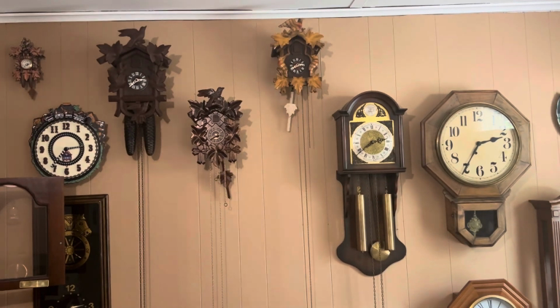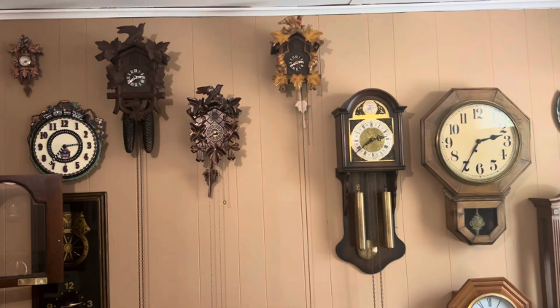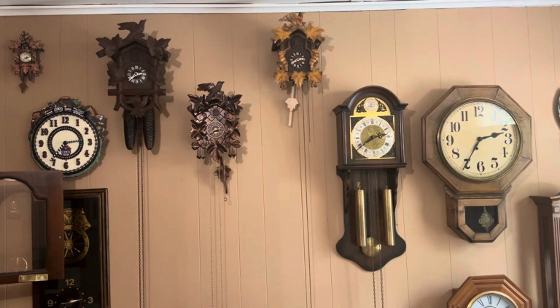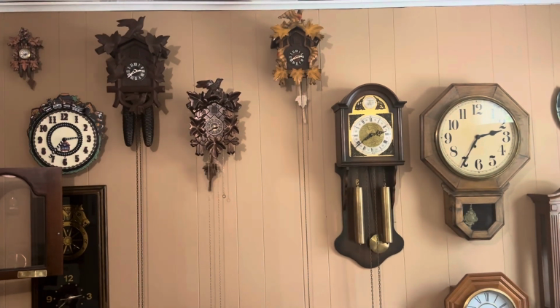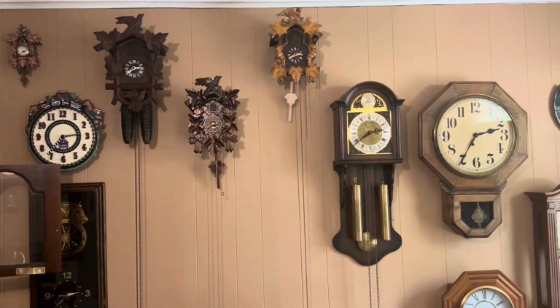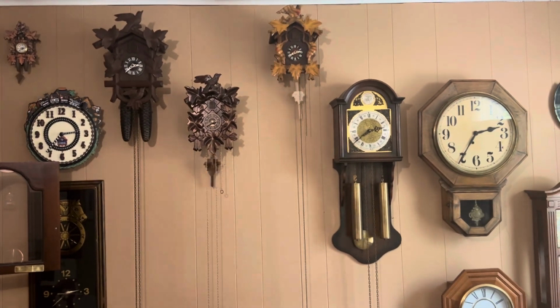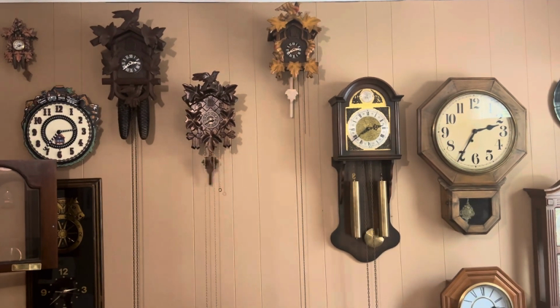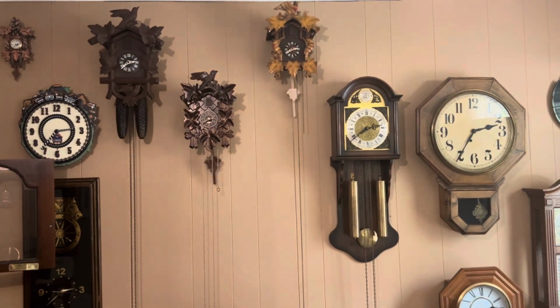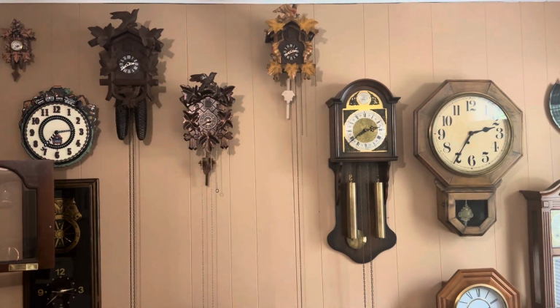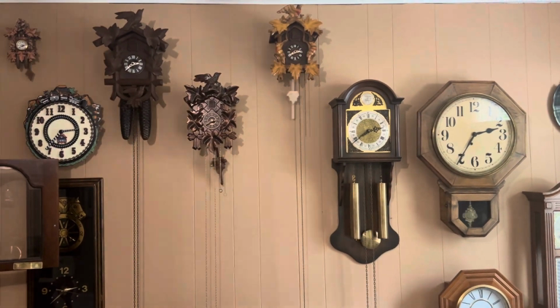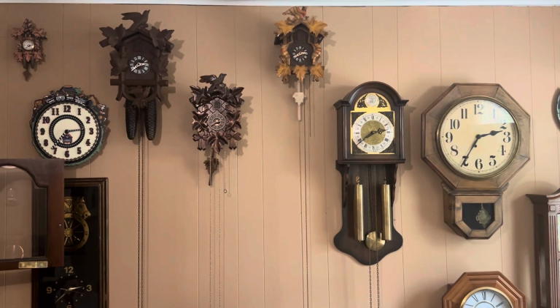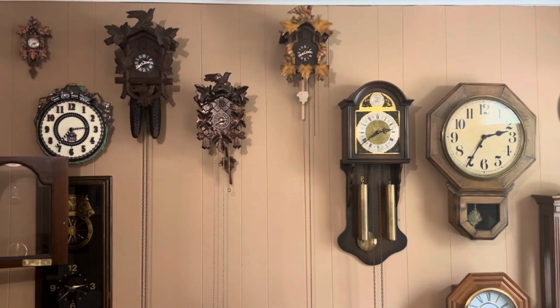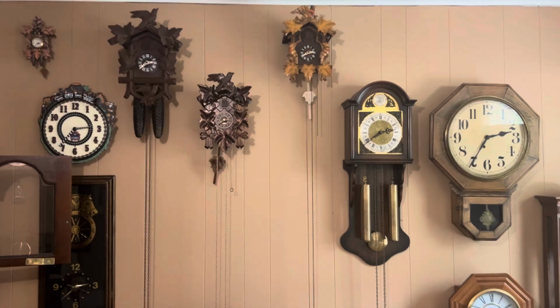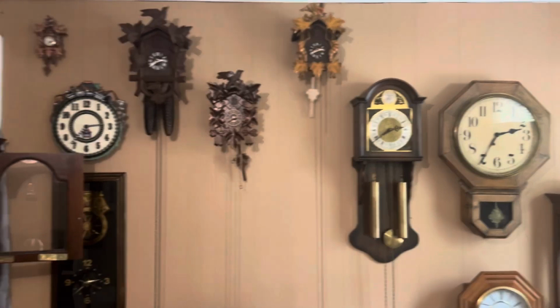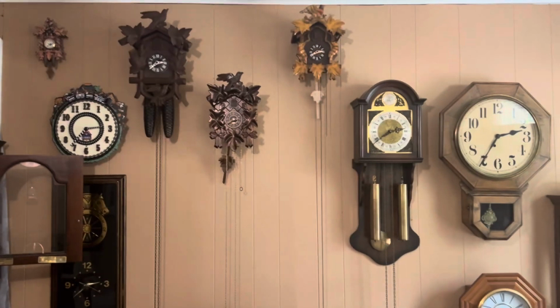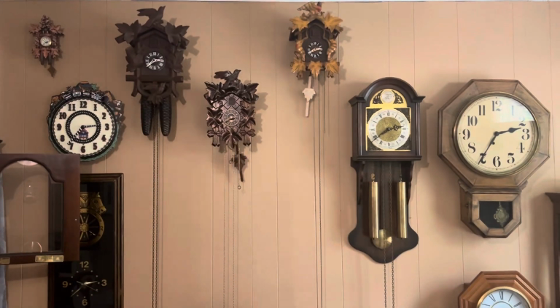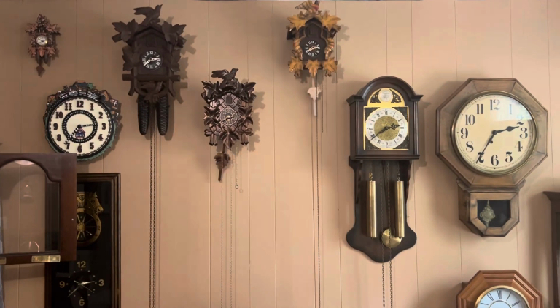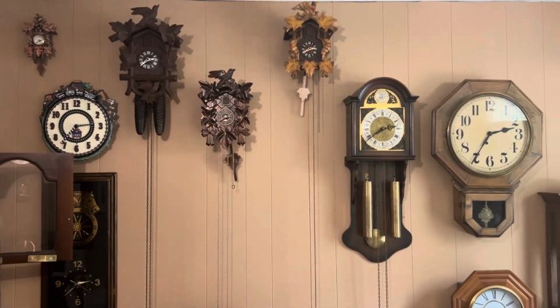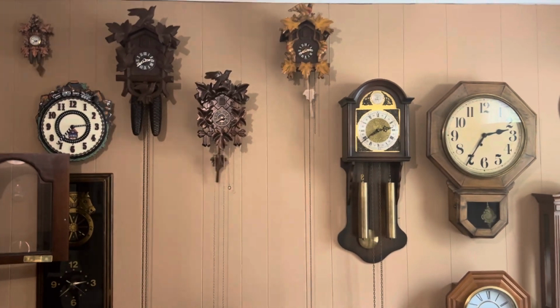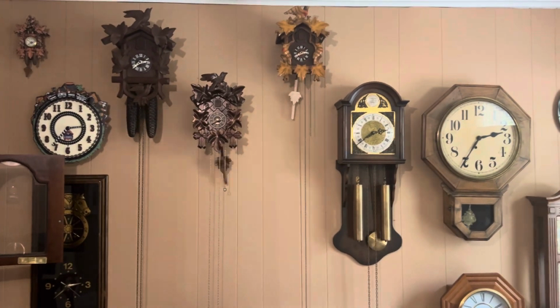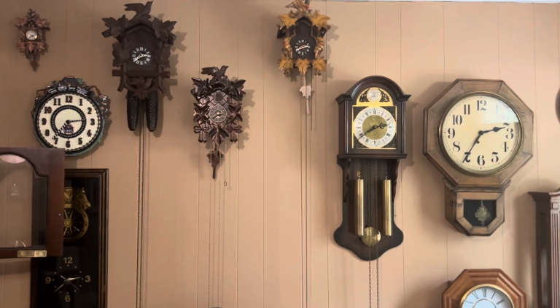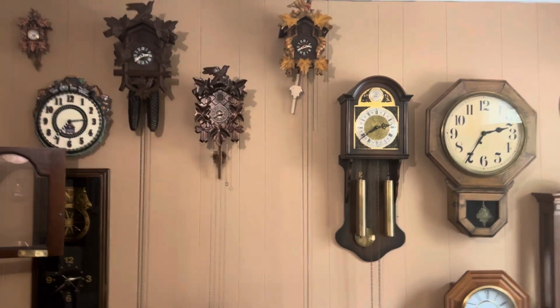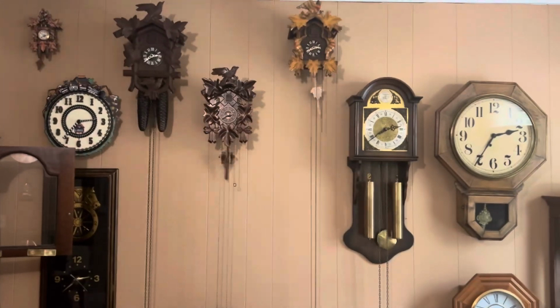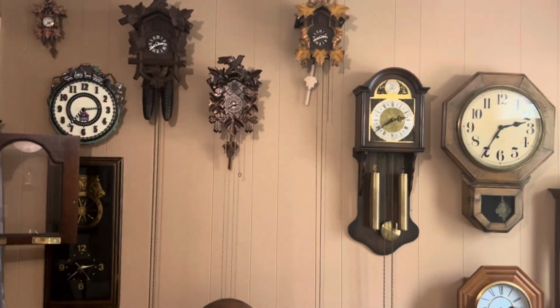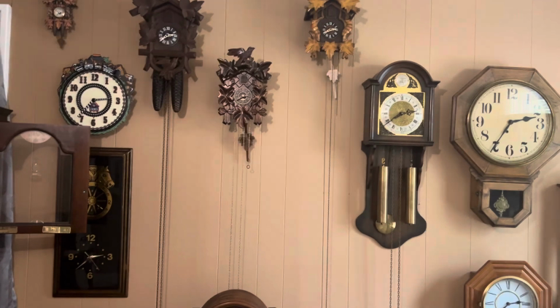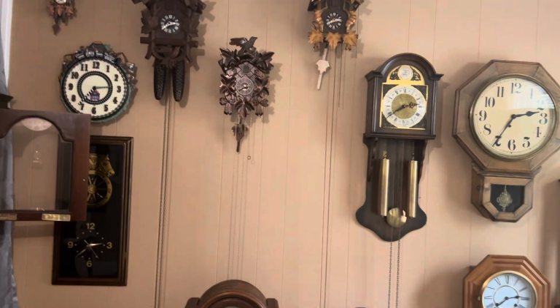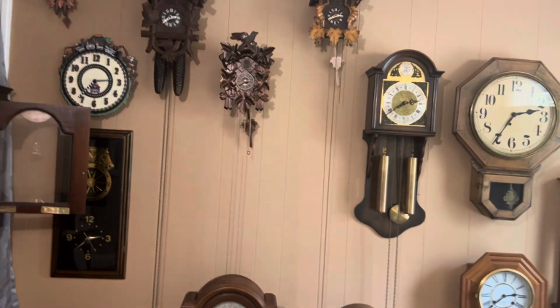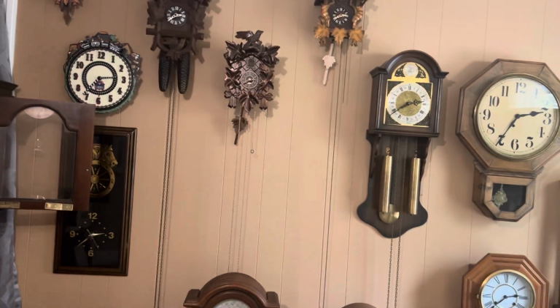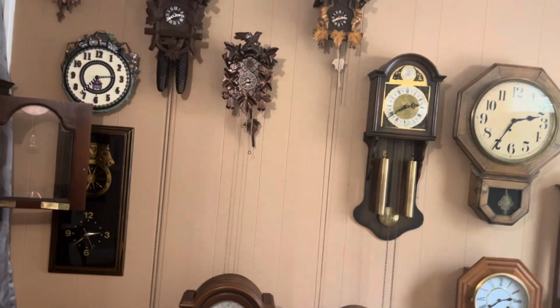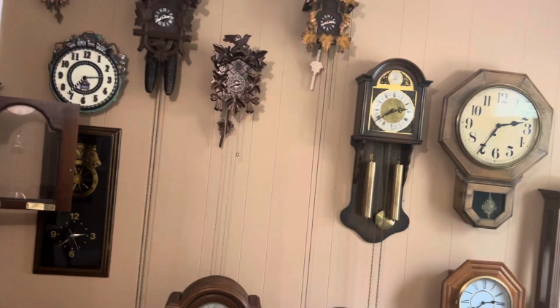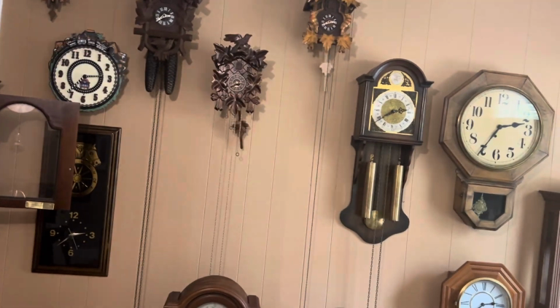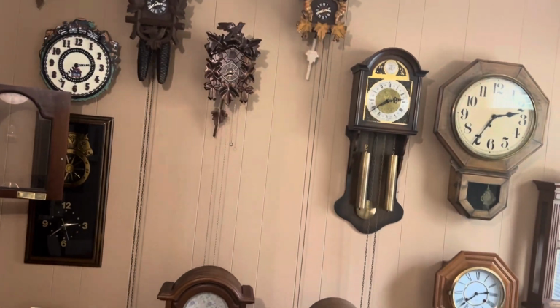Hey guys, it's Davis the Train and Clock Guy here. Welcome back to another video. Now, in today's video, you might be wondering, why are we staring at the big wall where a lot of the clocks are?